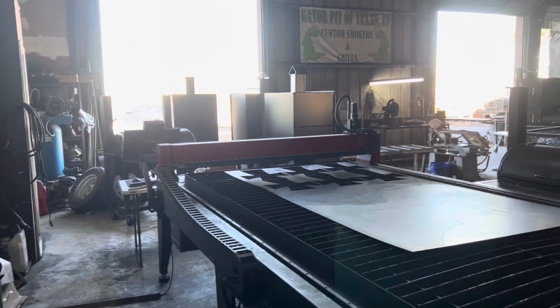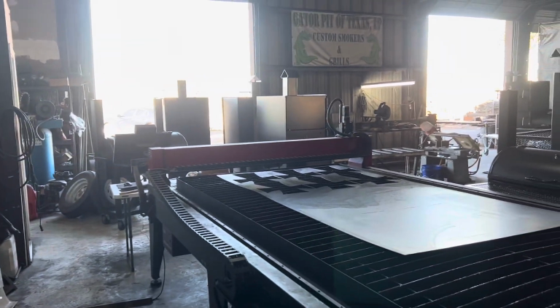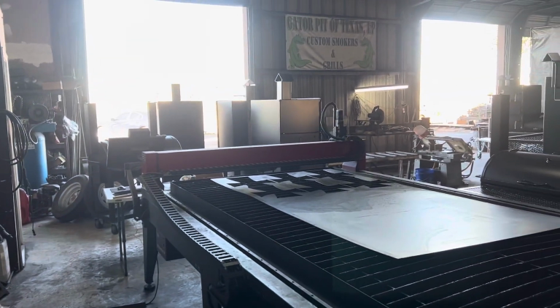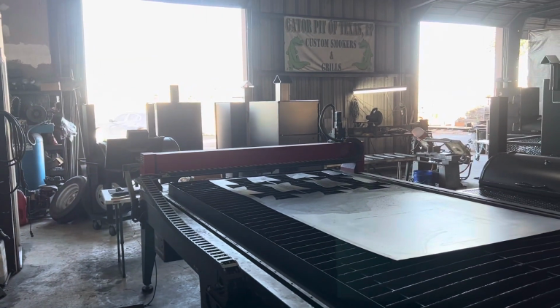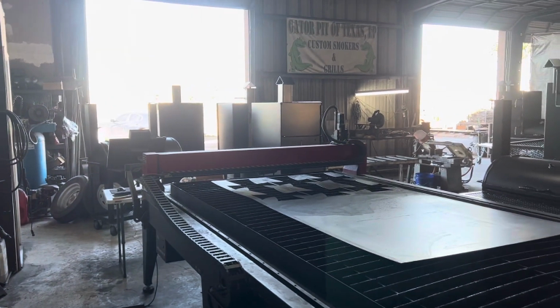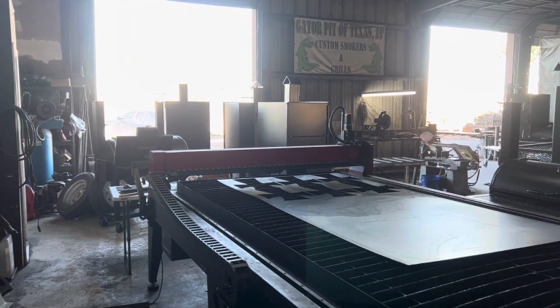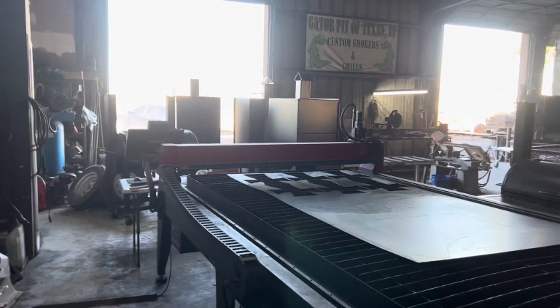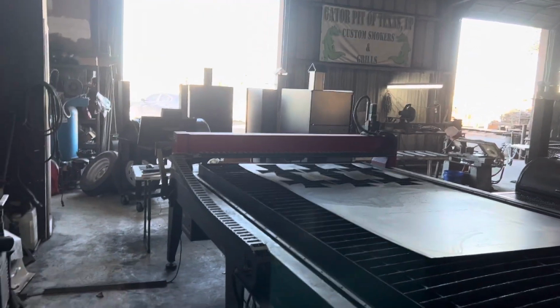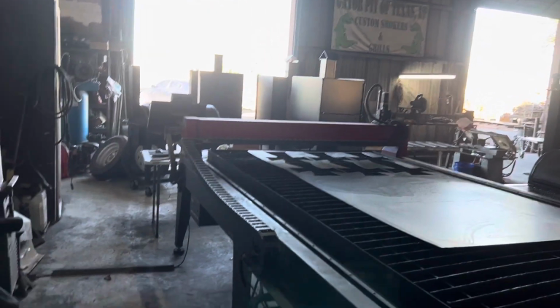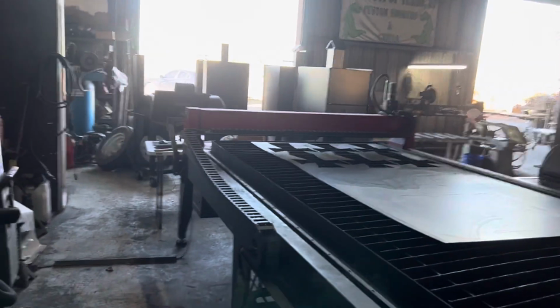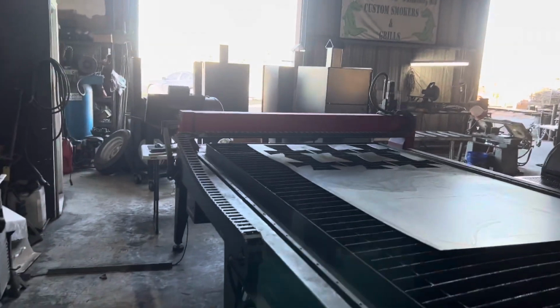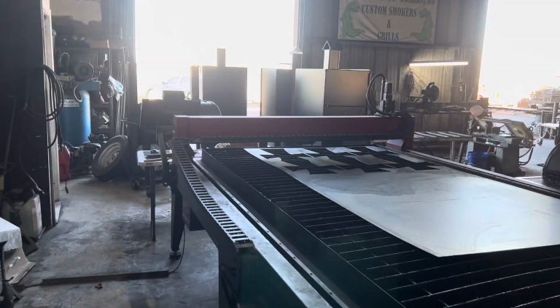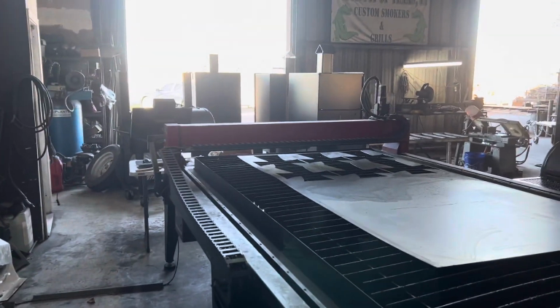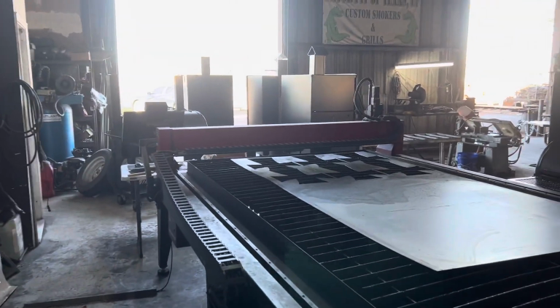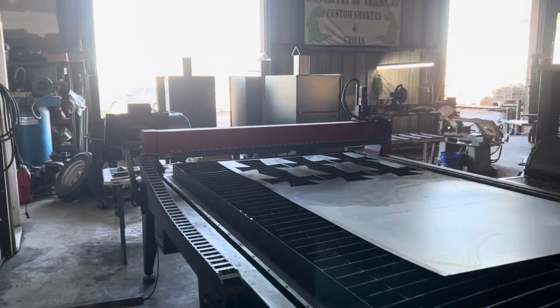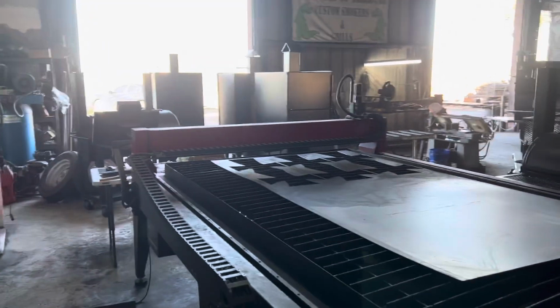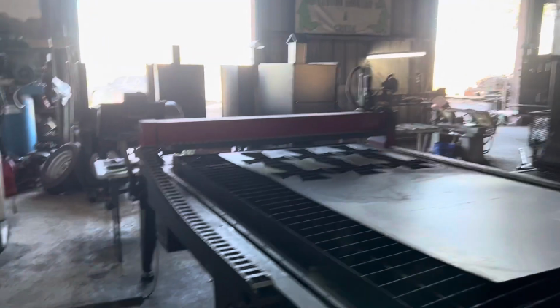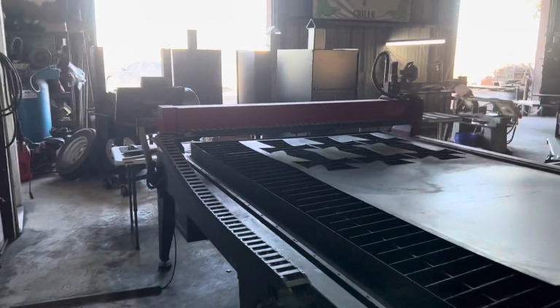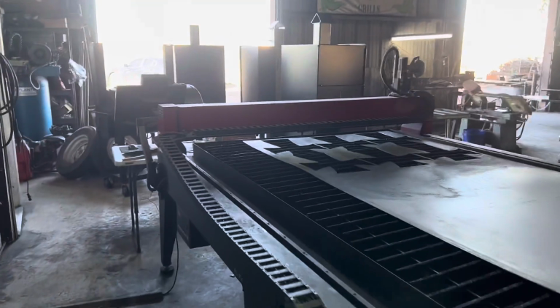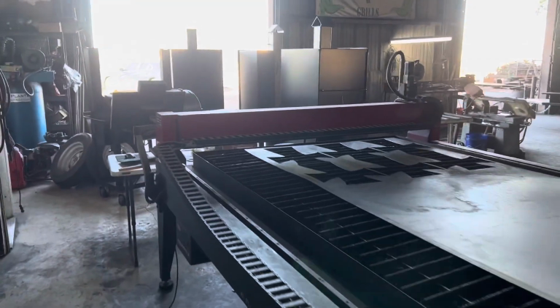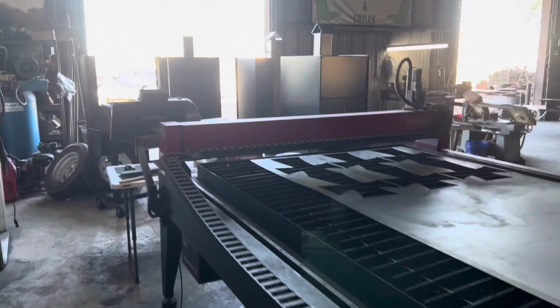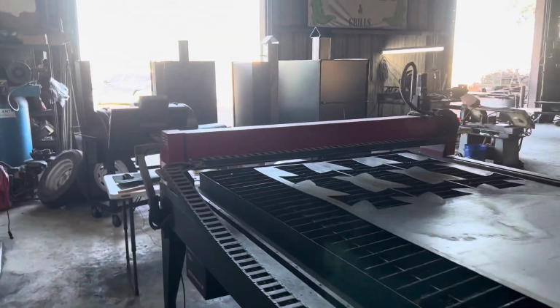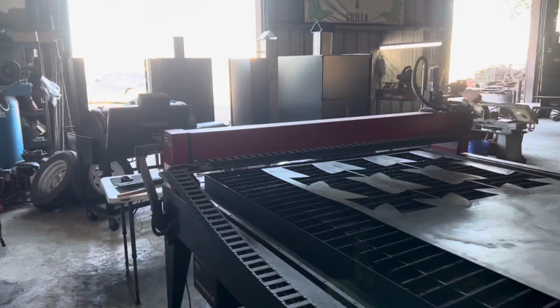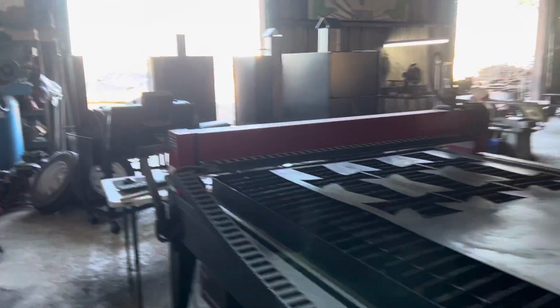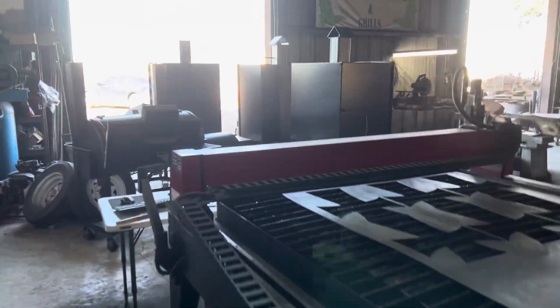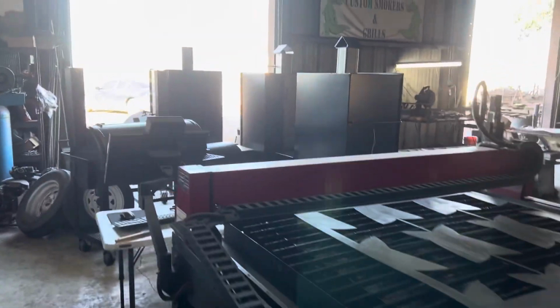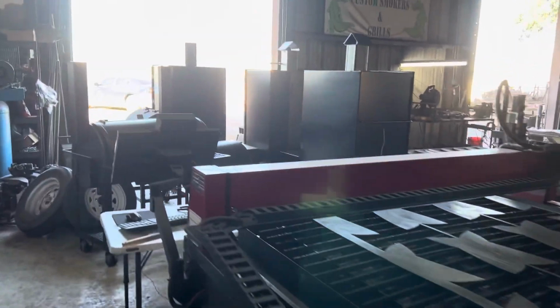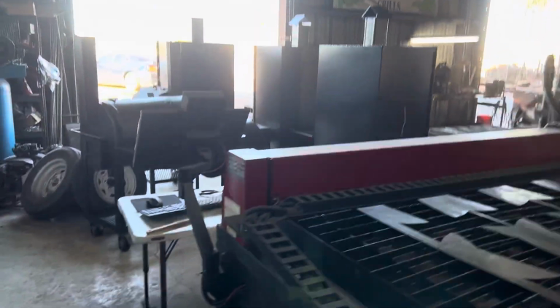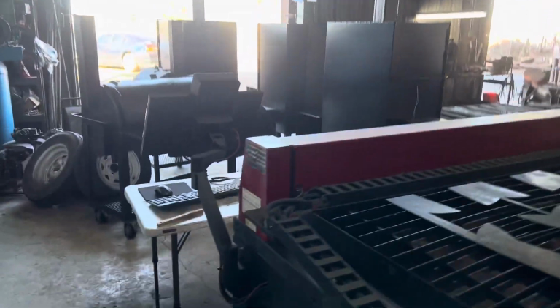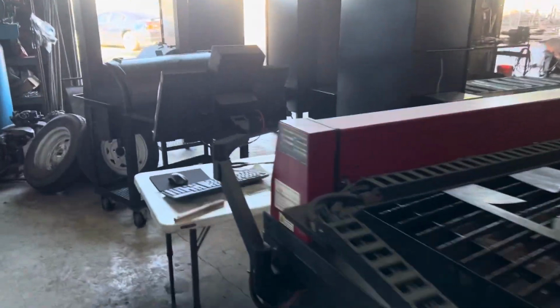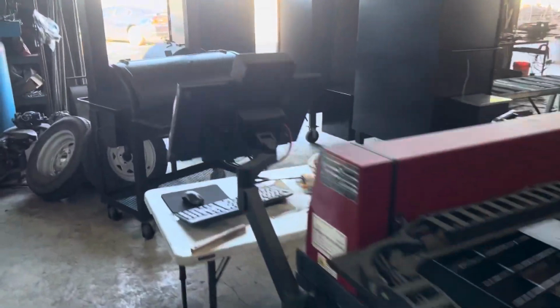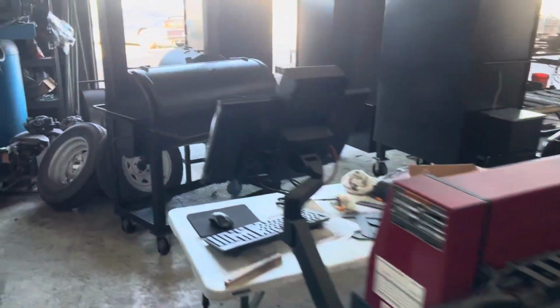All right guys, here it is. December 21st in the Gator Pit. Let's go walk through before we close up for the day, see what's happening.